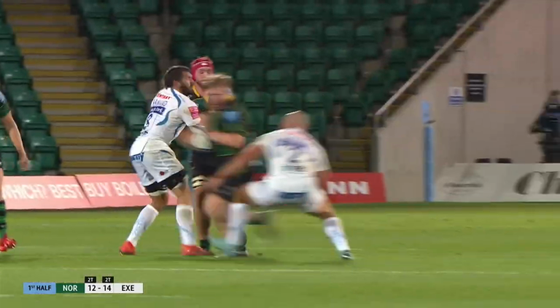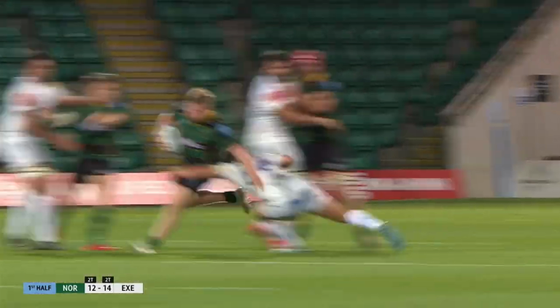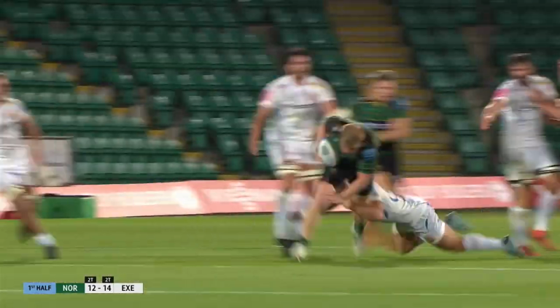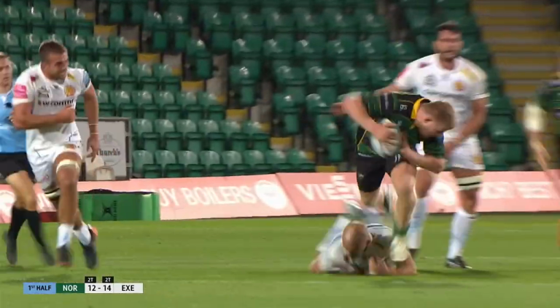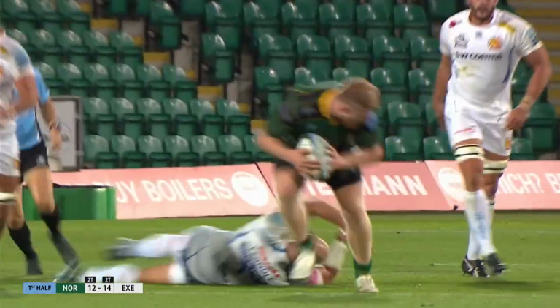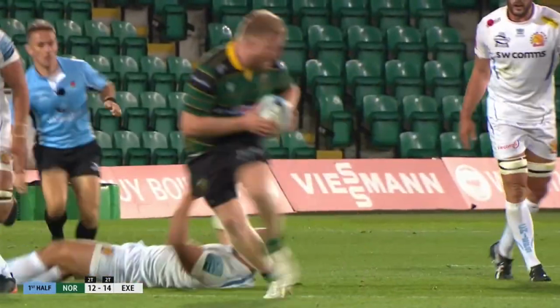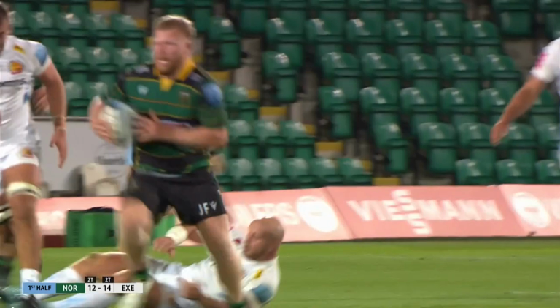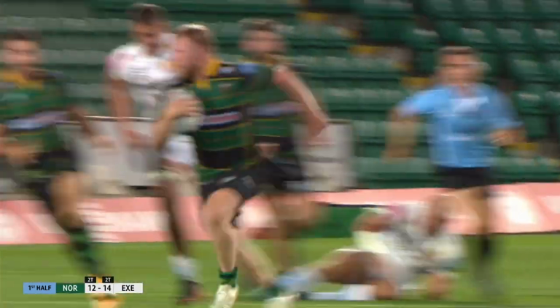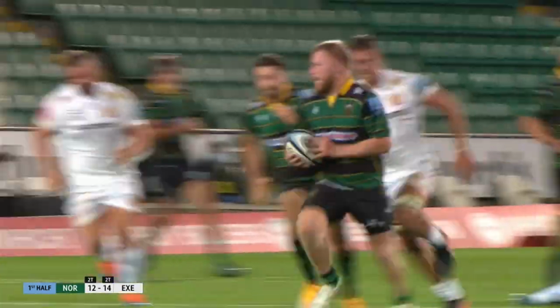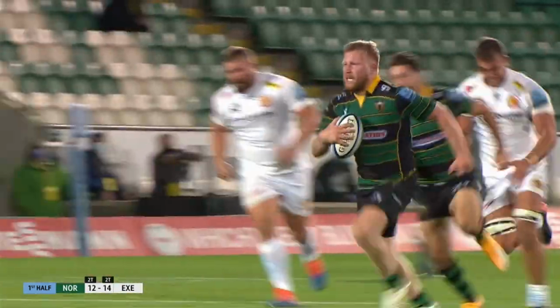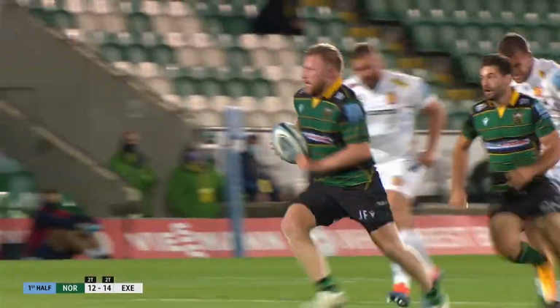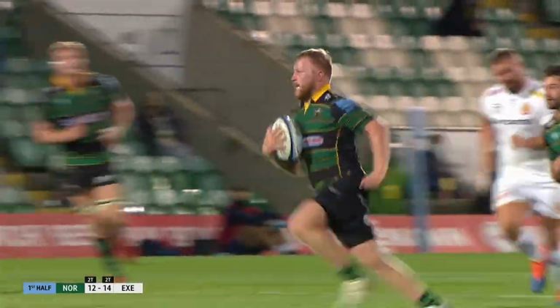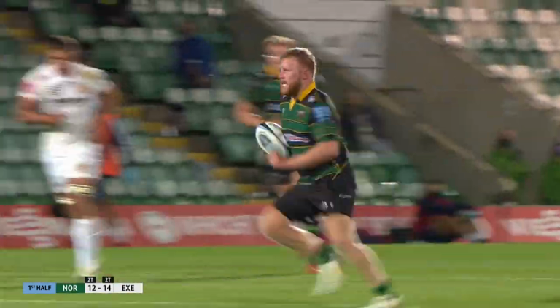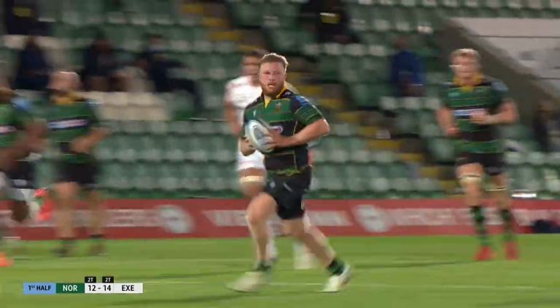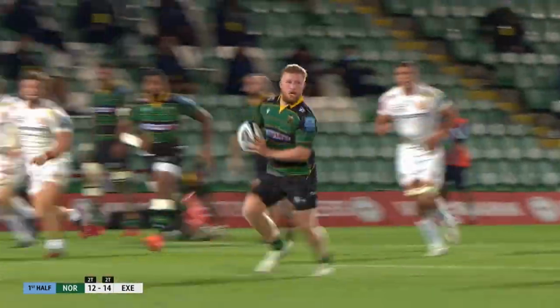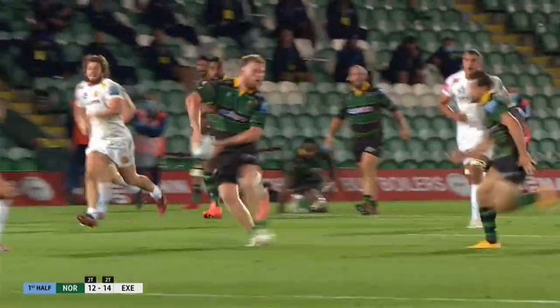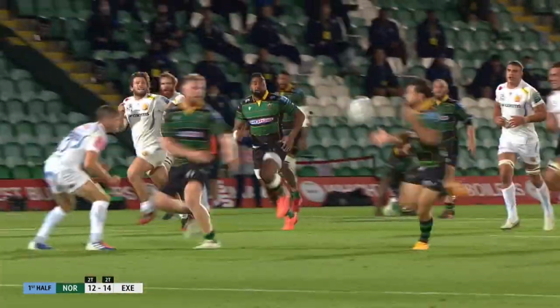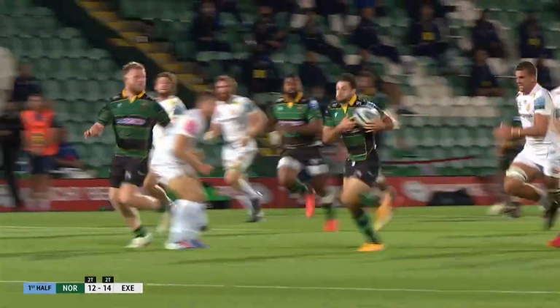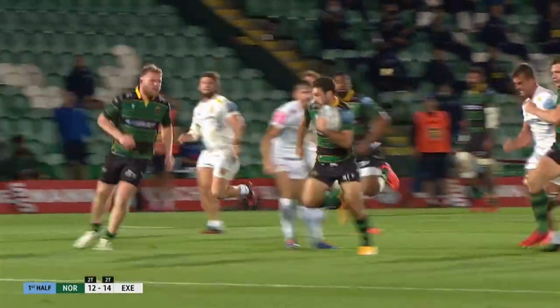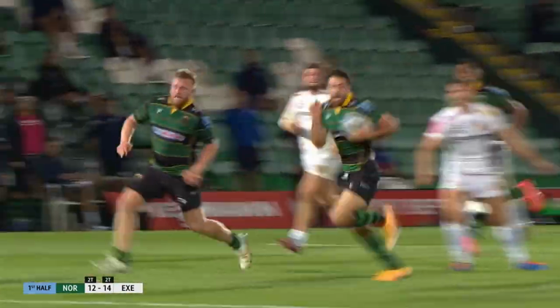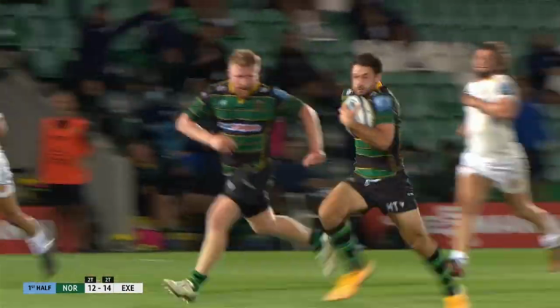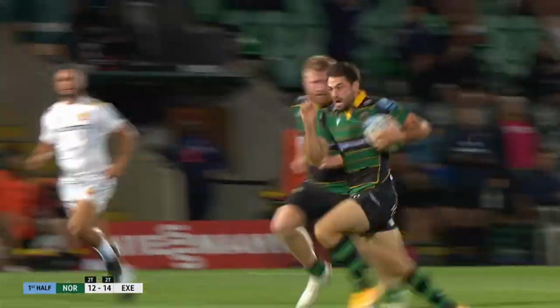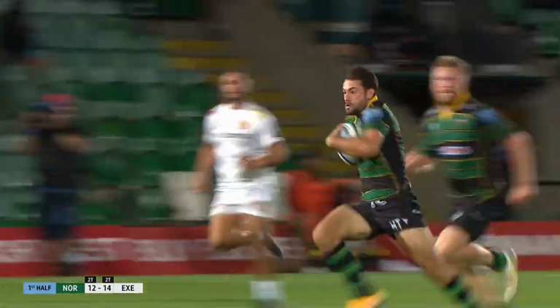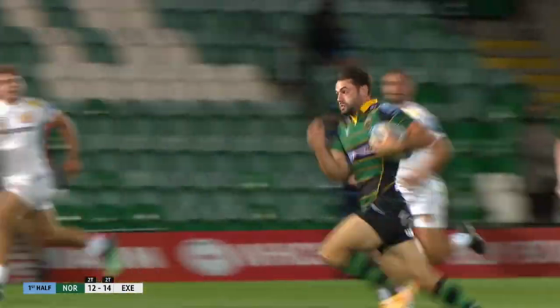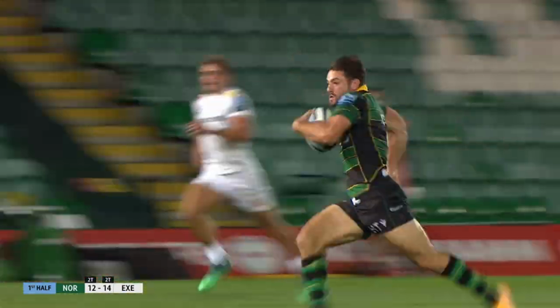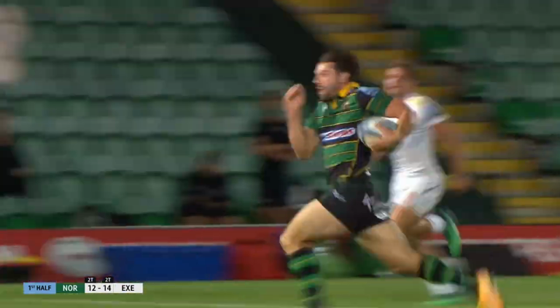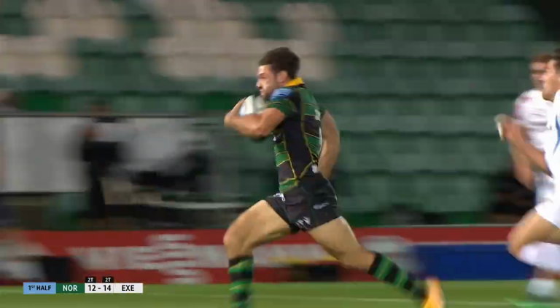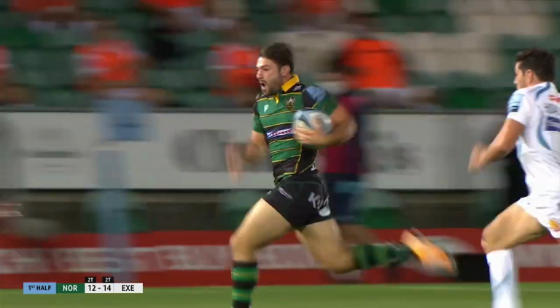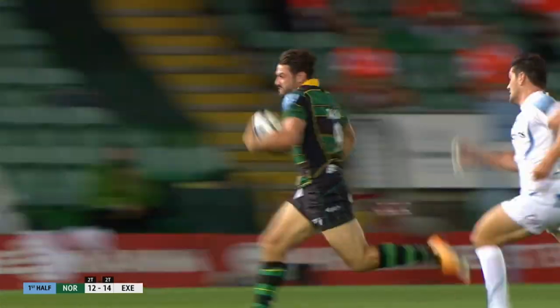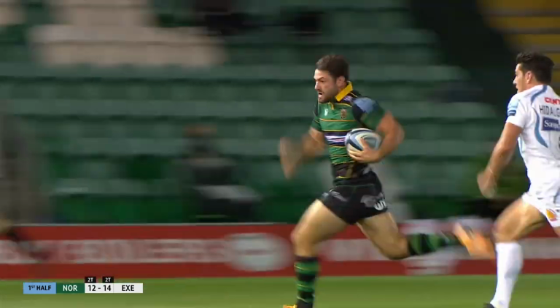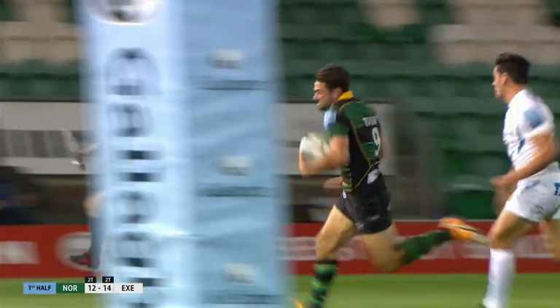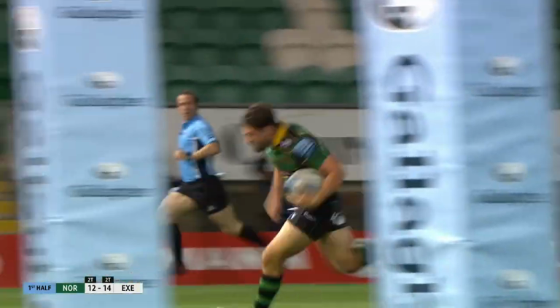And the Saints are right back in this with half-time beckoning. They've had so much of the game, but now they're getting some points to show for it. That's the offloading game that he wants, everyone running onto the ball.